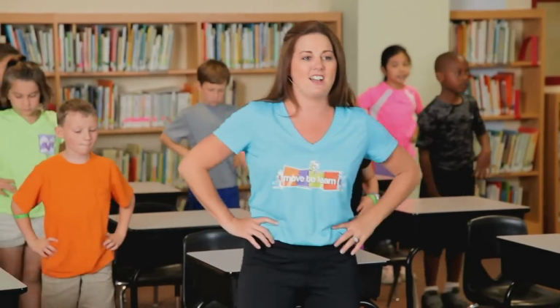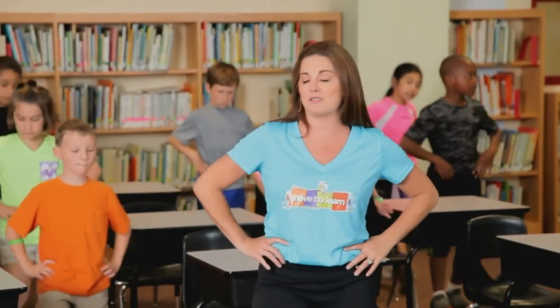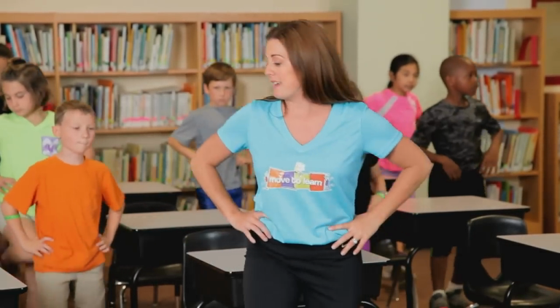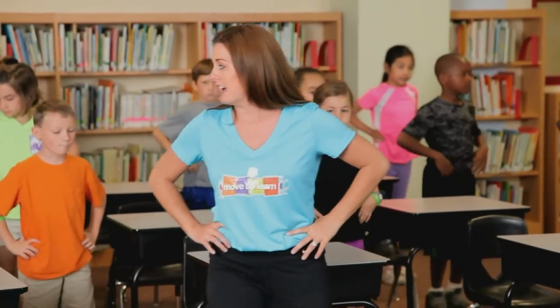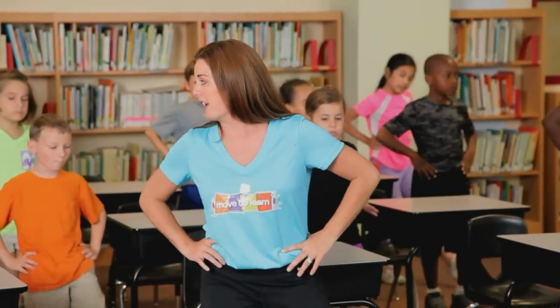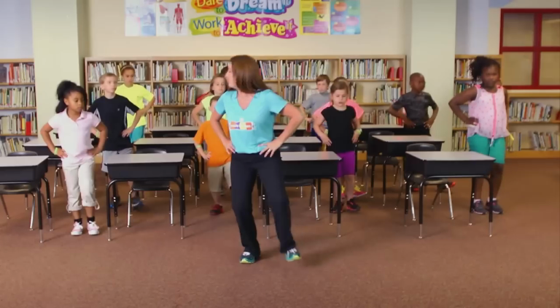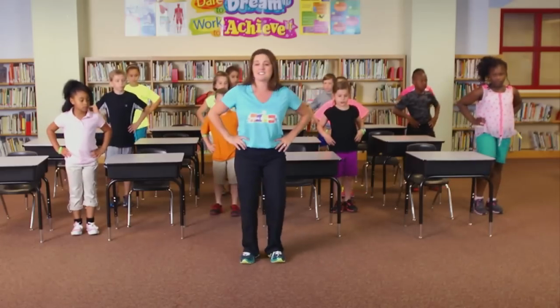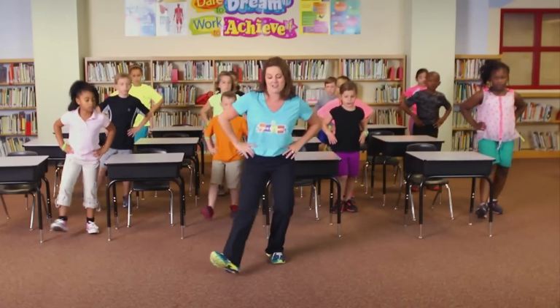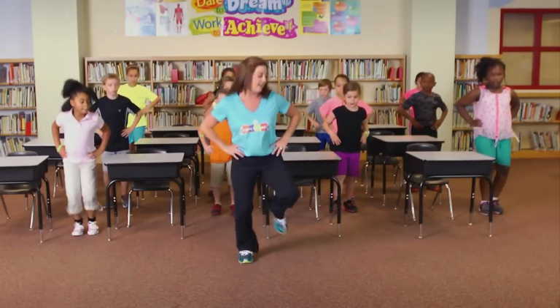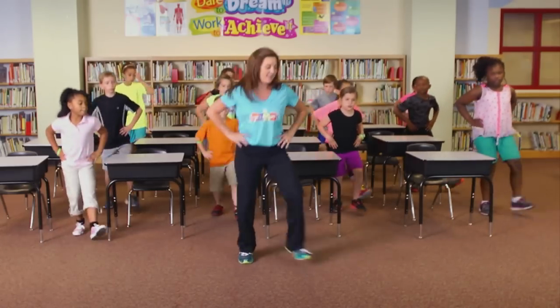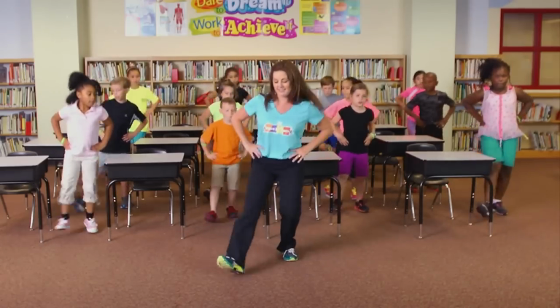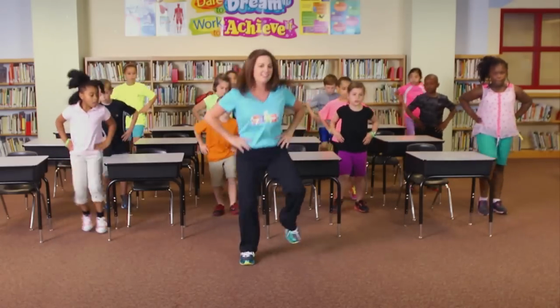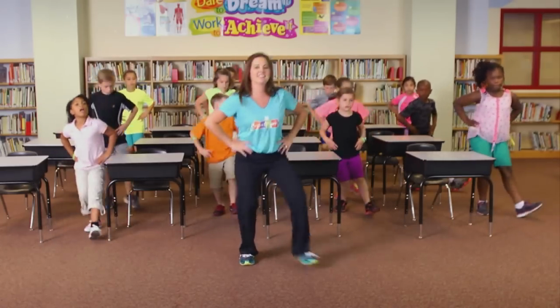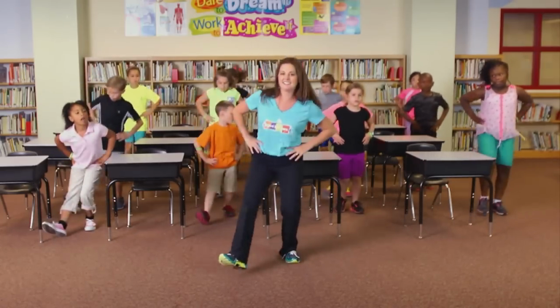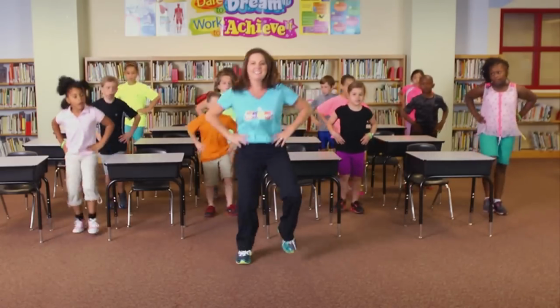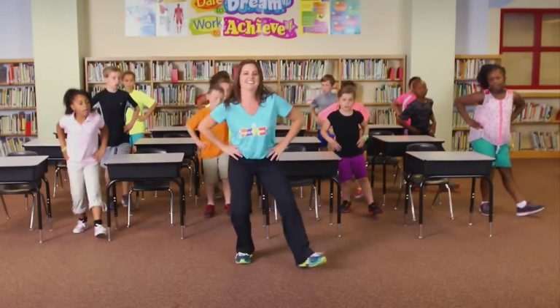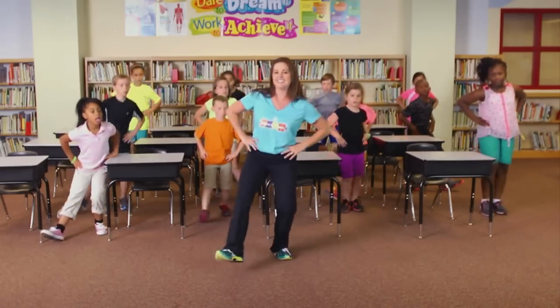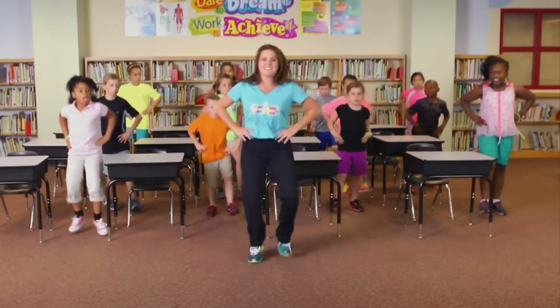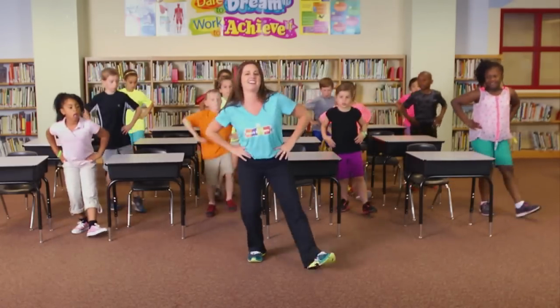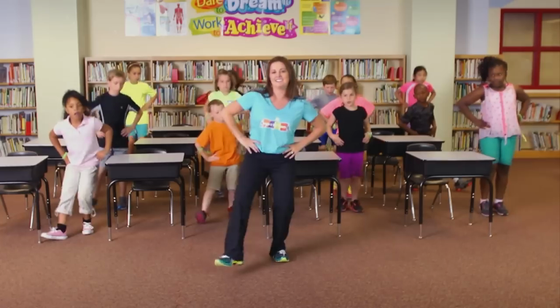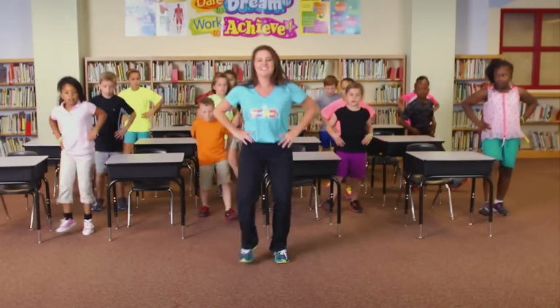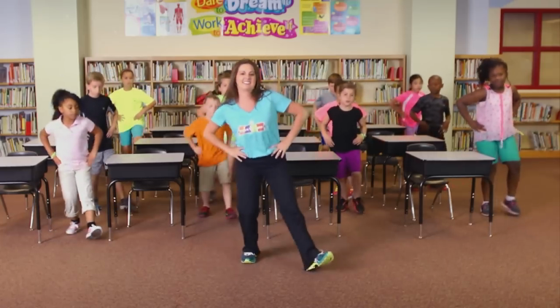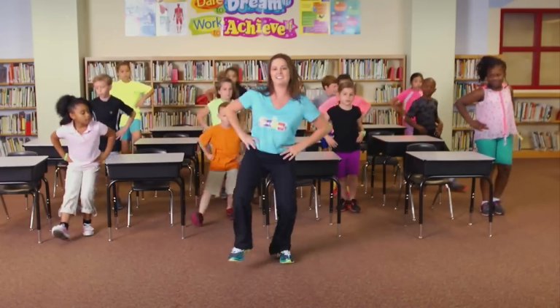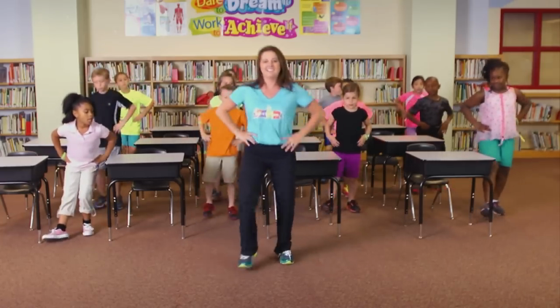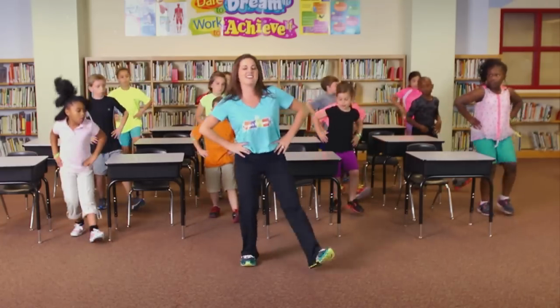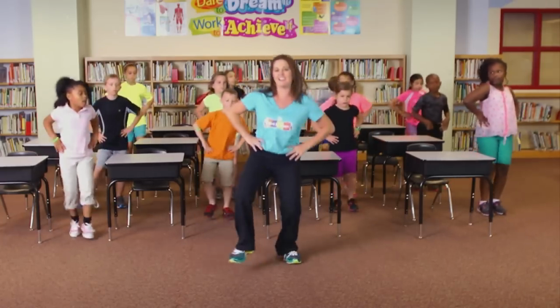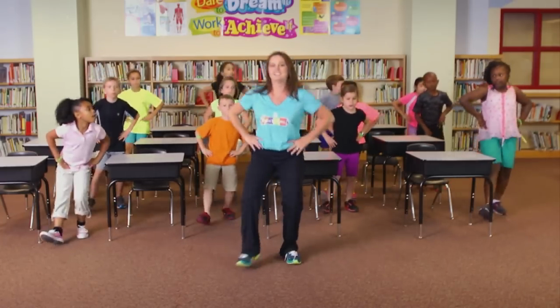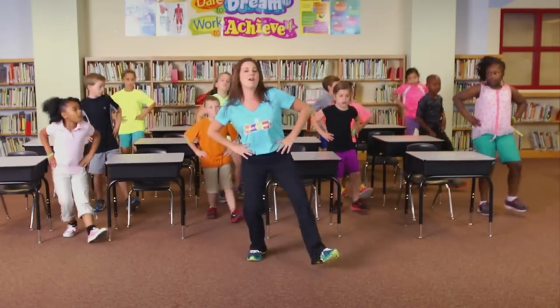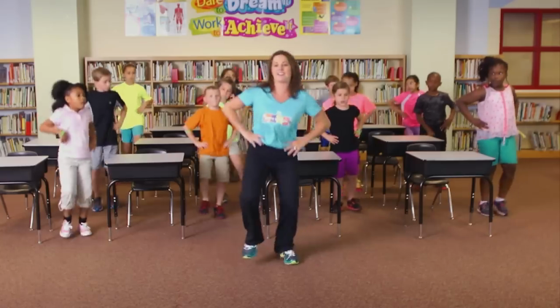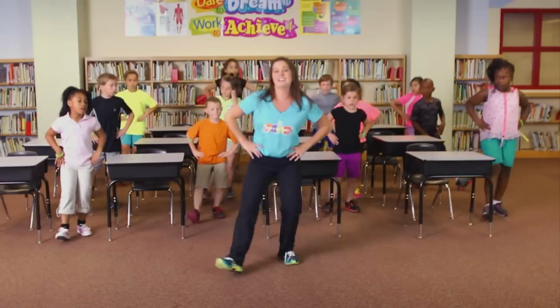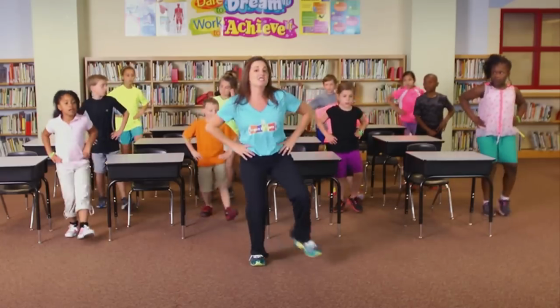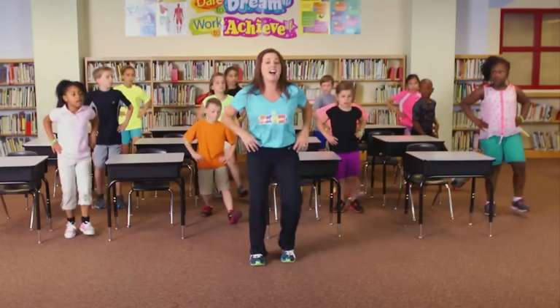All right. We're going to speed this up. Are you ready? Faster. Good. Good. Two more. Jog.